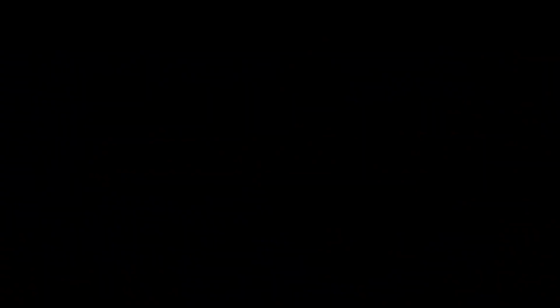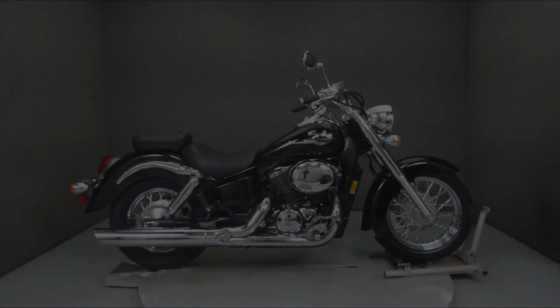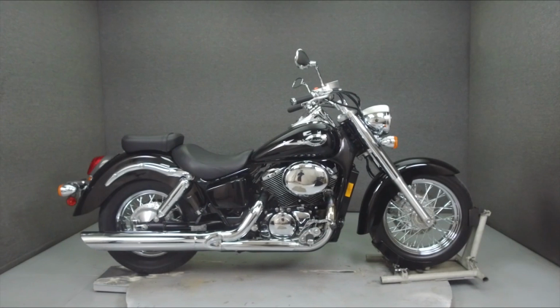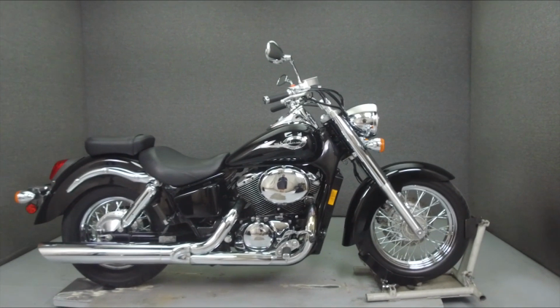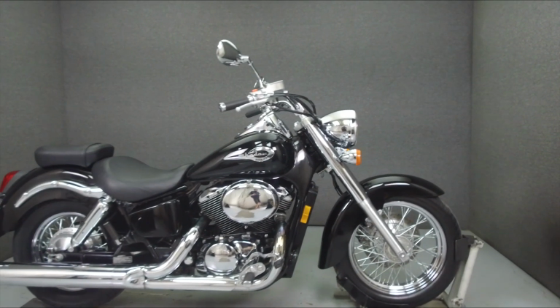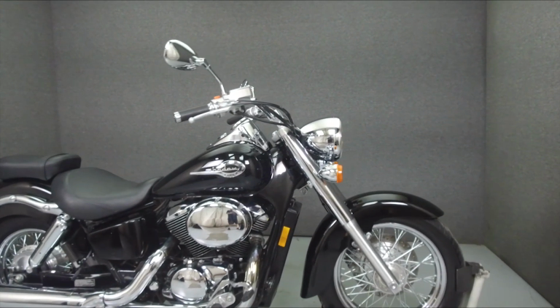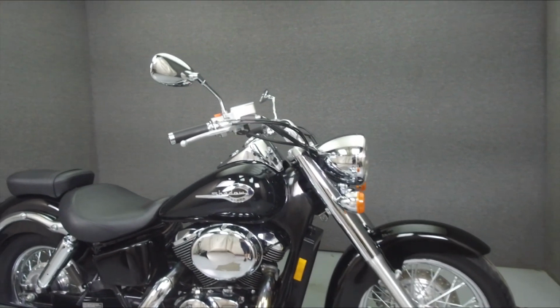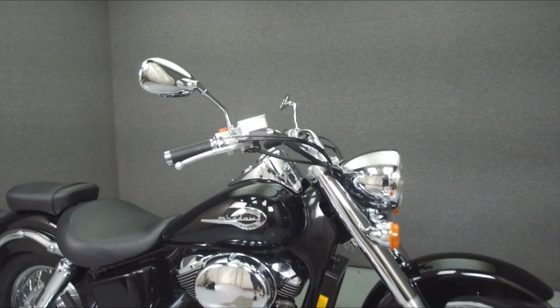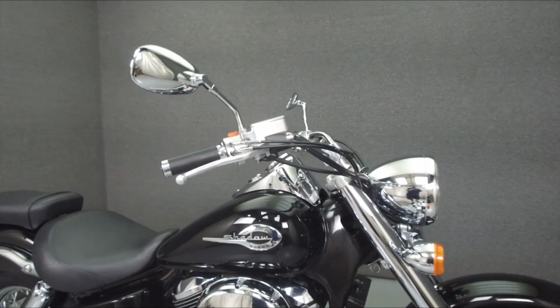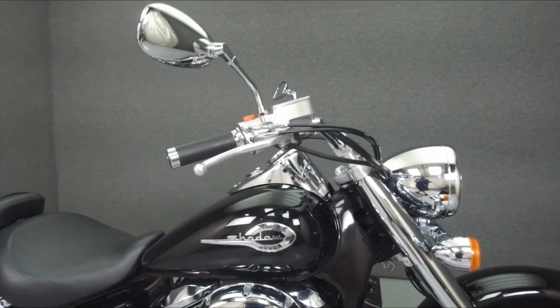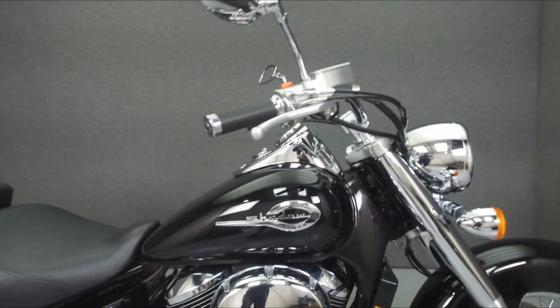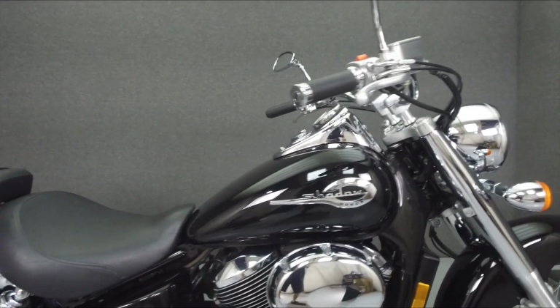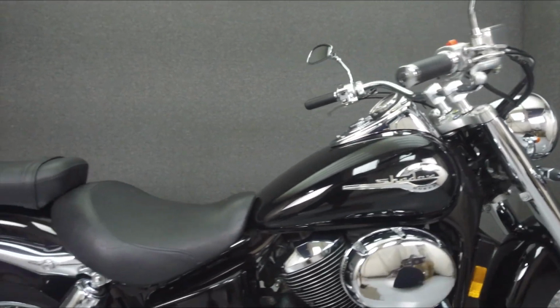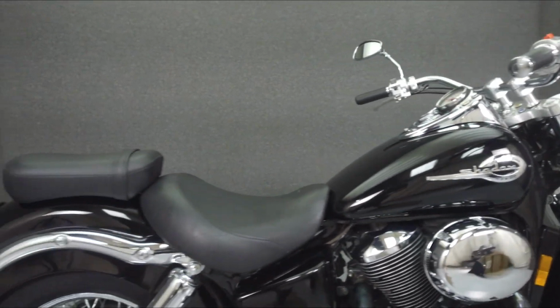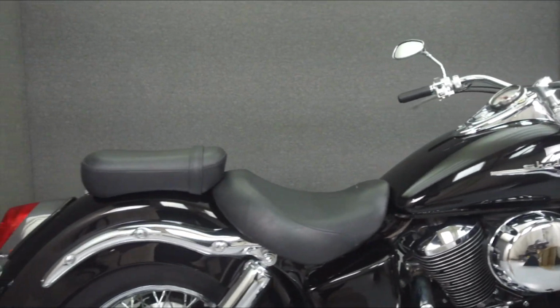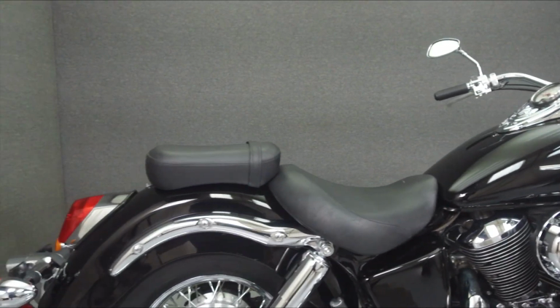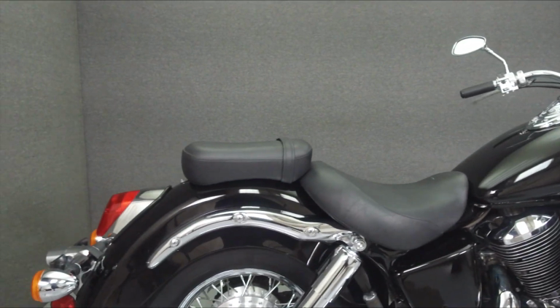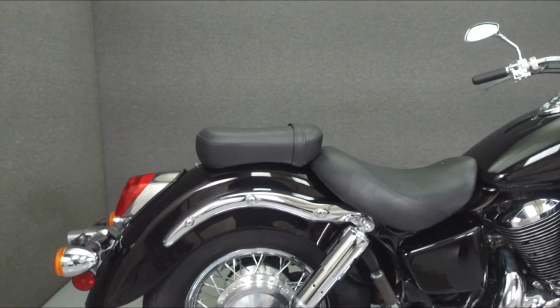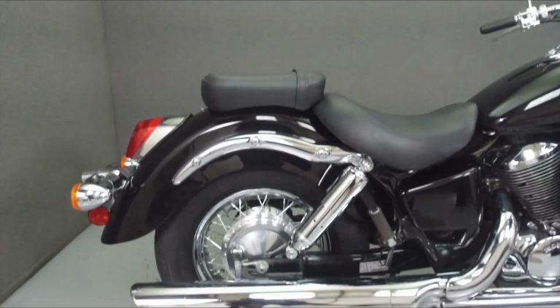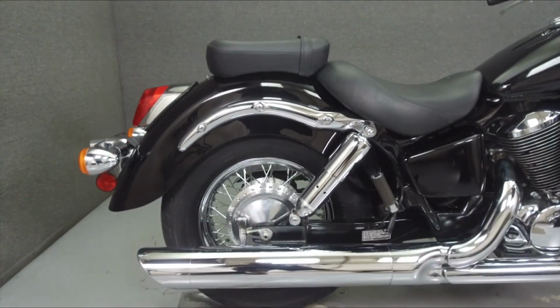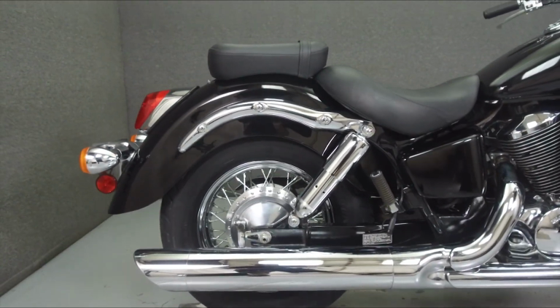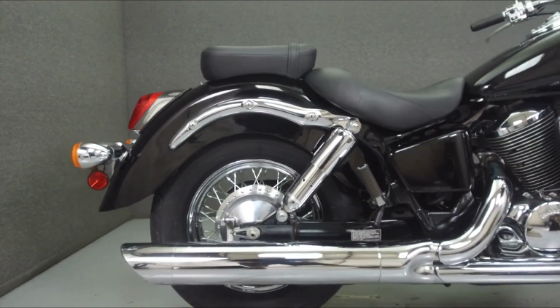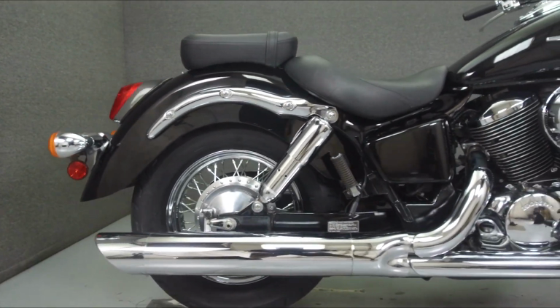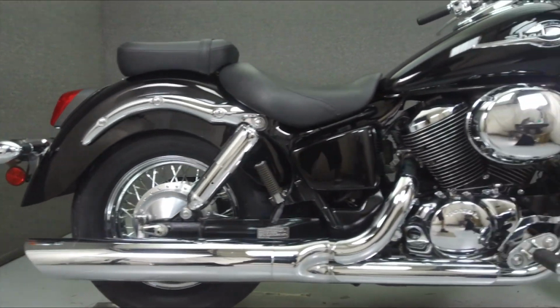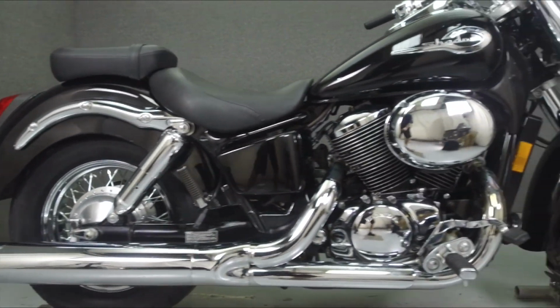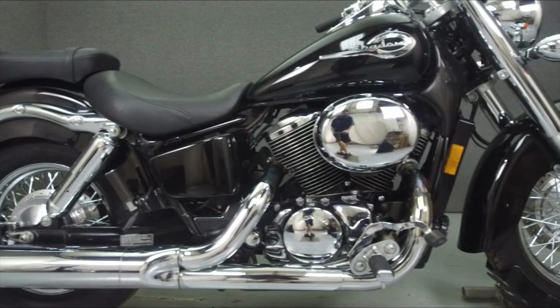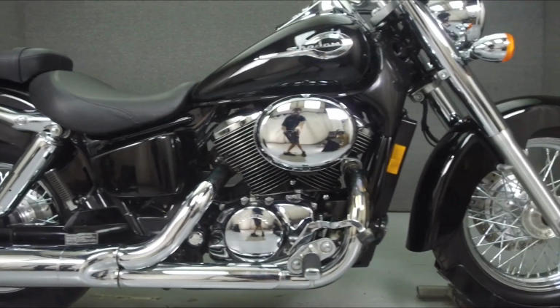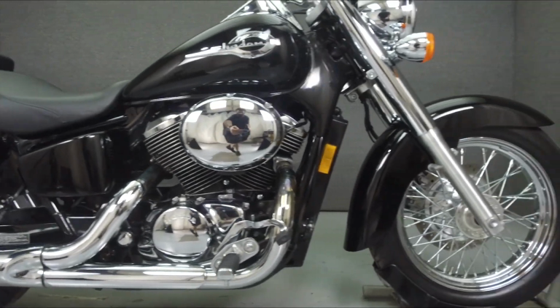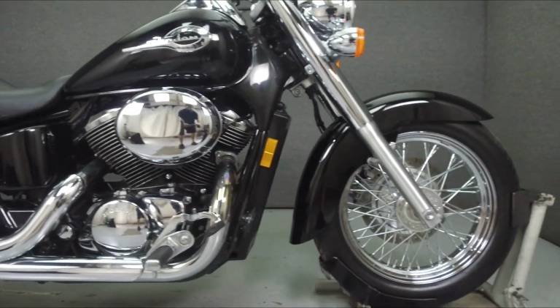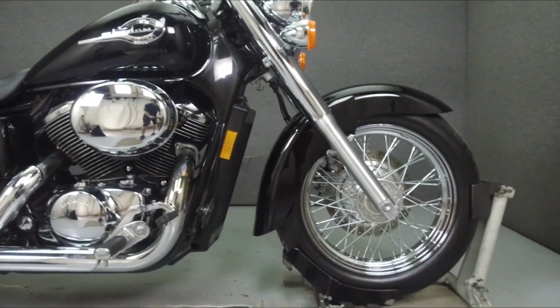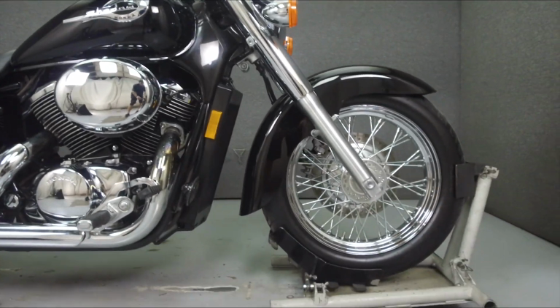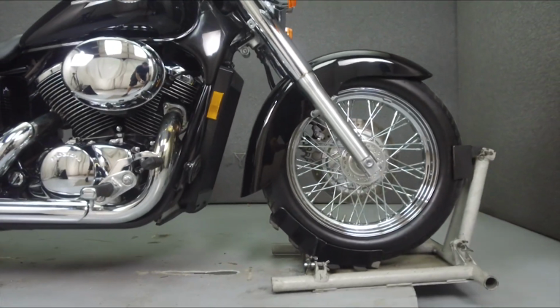Hey everyone, this is Keegan from National Power Sports. Today, we're going to take a look at this 2003 Honda Shadow Ace with 6,893 miles.